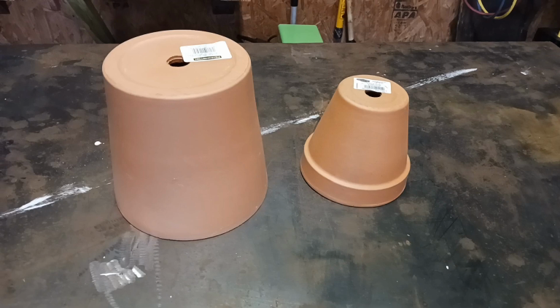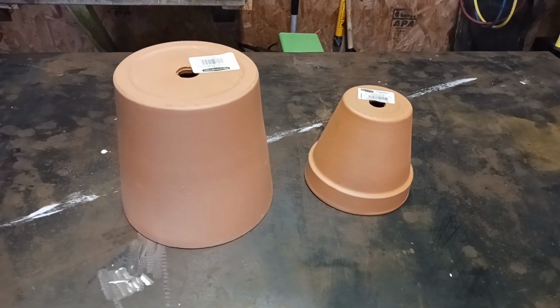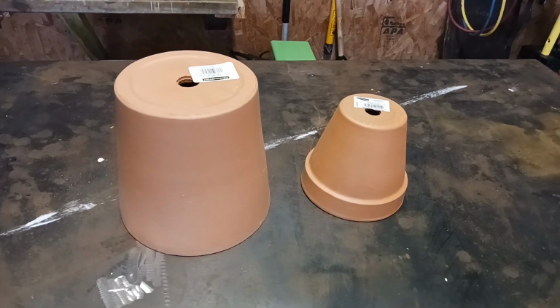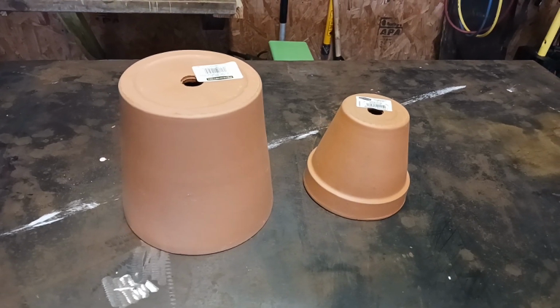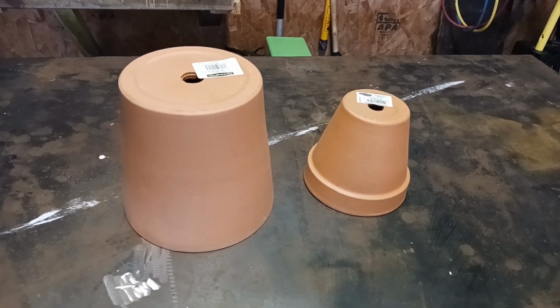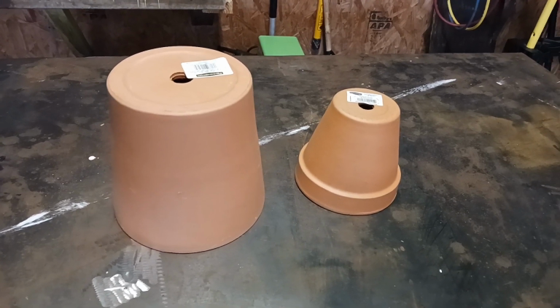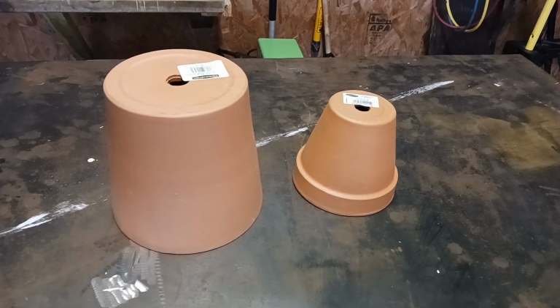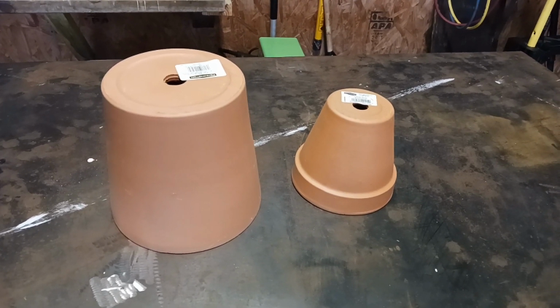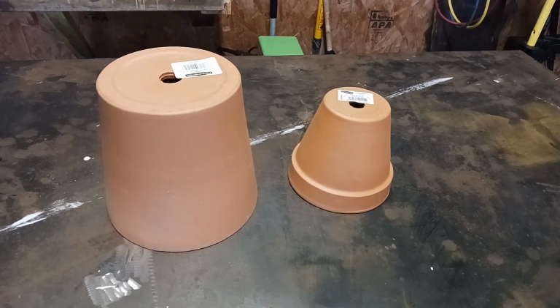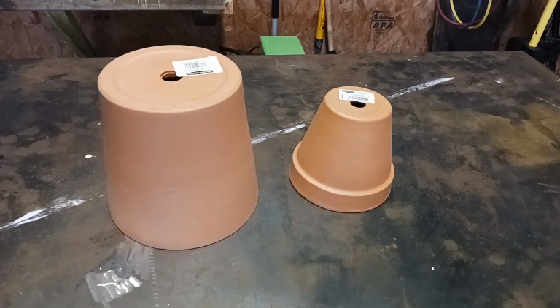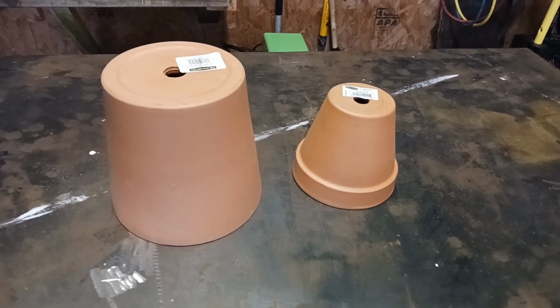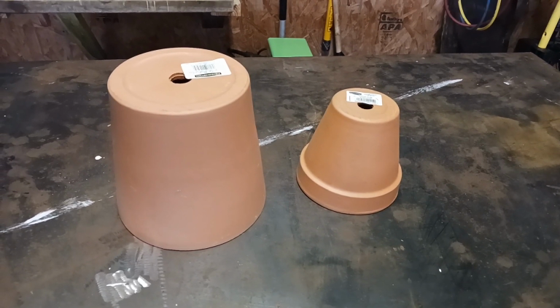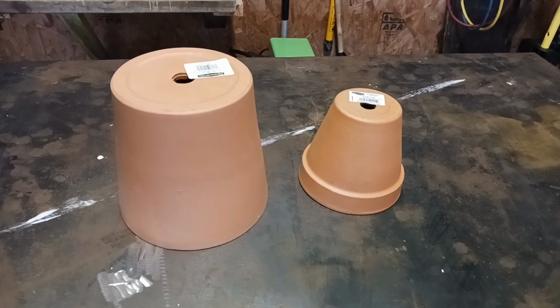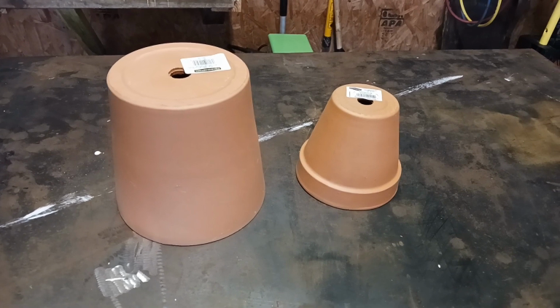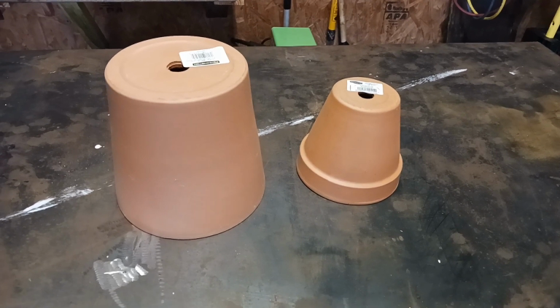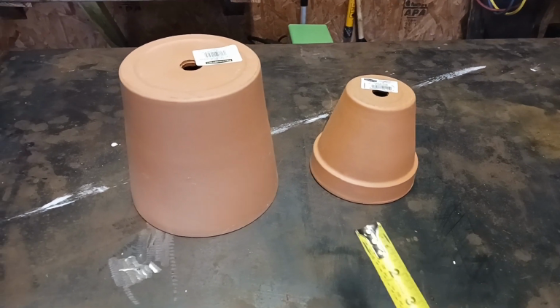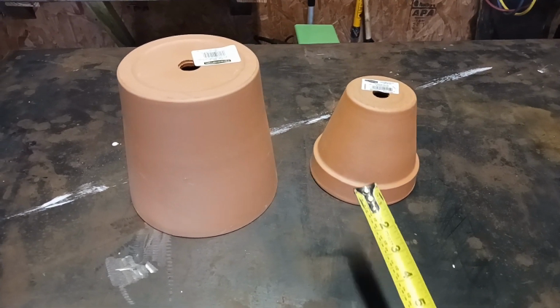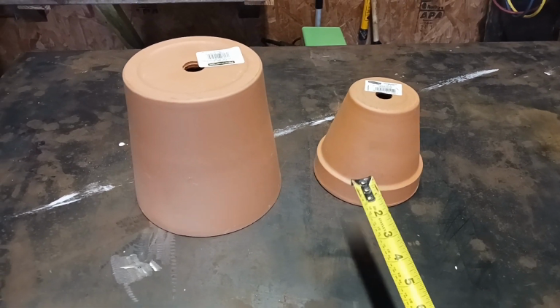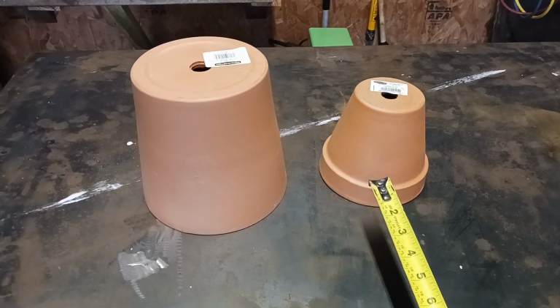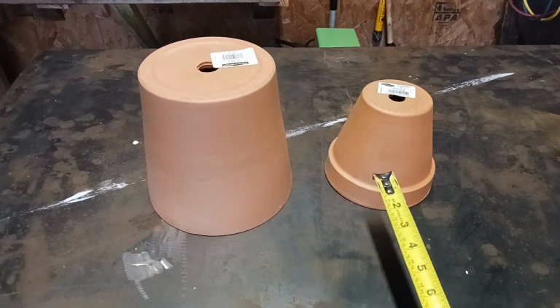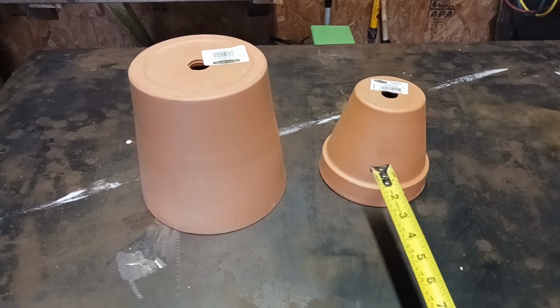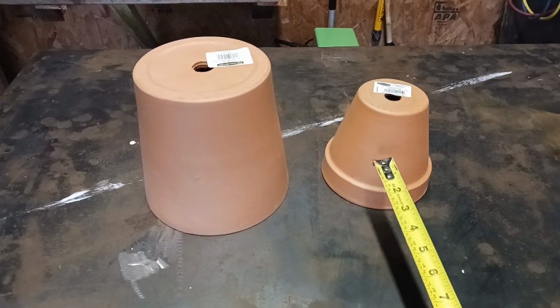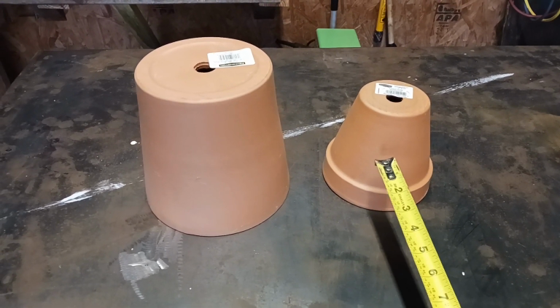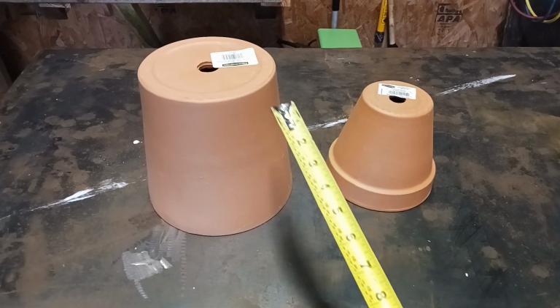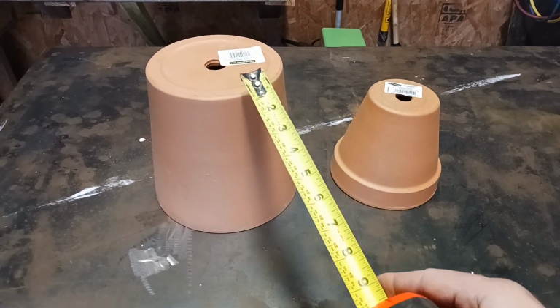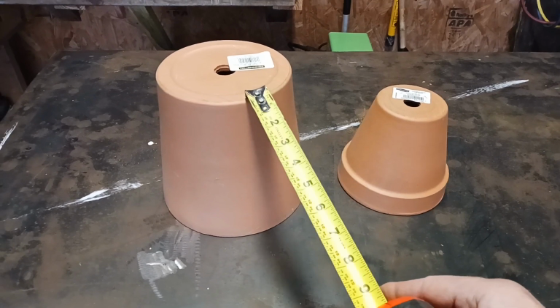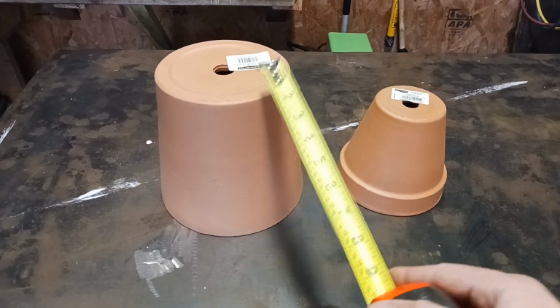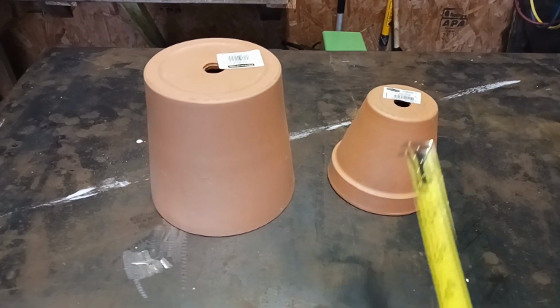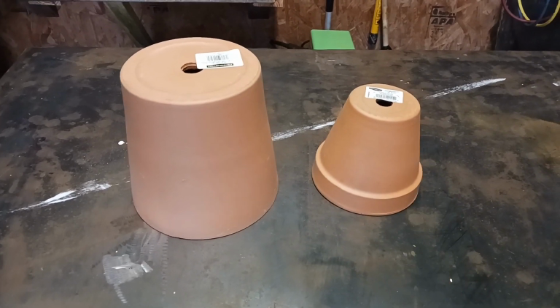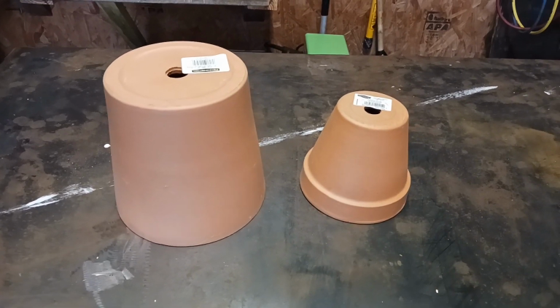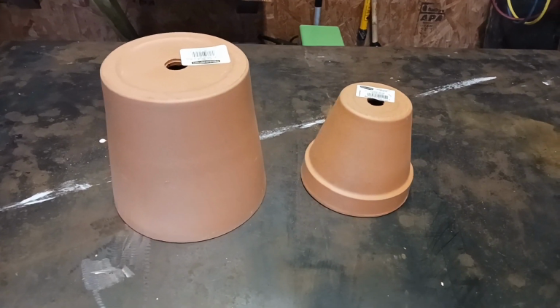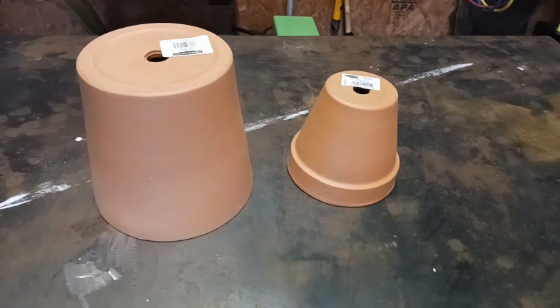If you just want to heat up a little small room, these do work — they do take quite some time. Basically you just put some candles up underneath this small one here and then put this one on top, and I'll show you how to do it throughout the video.